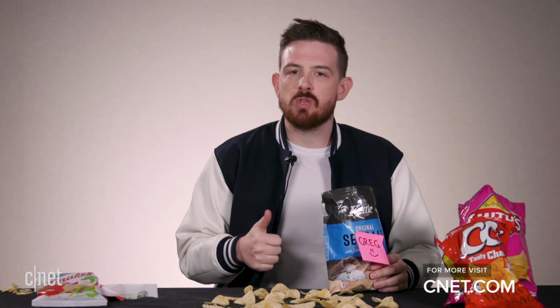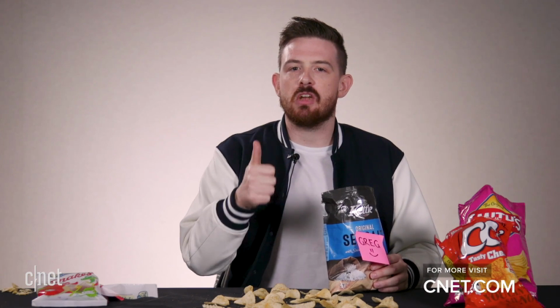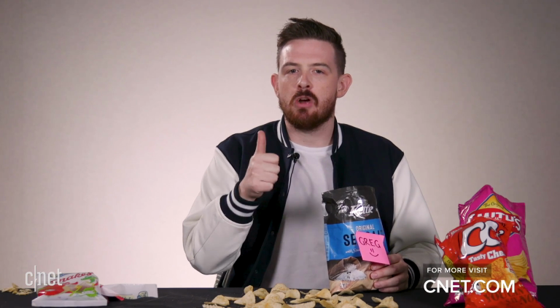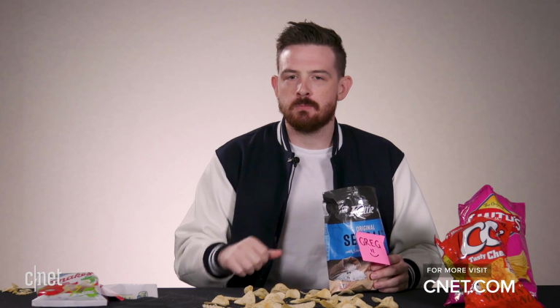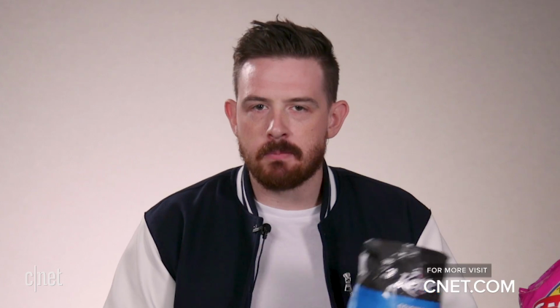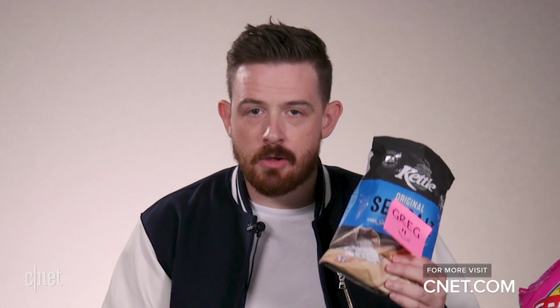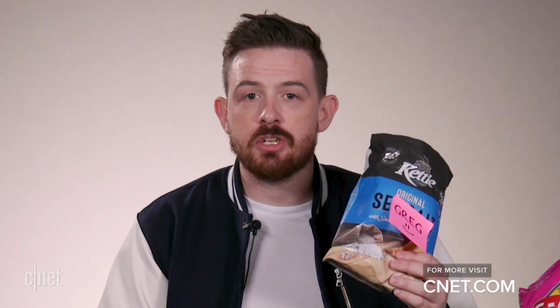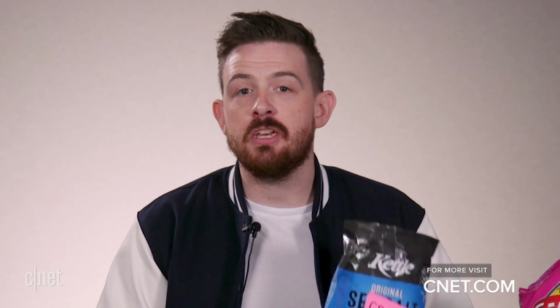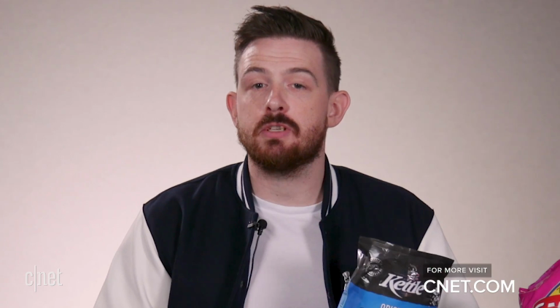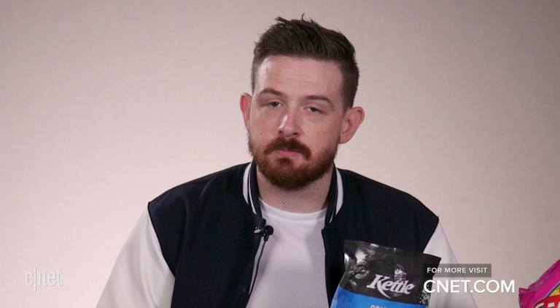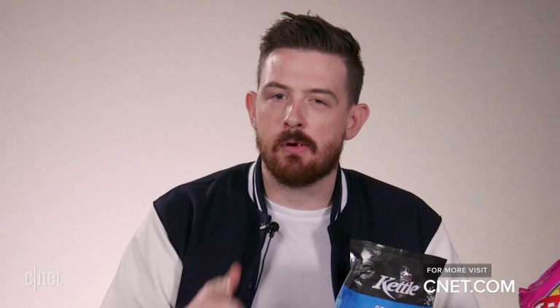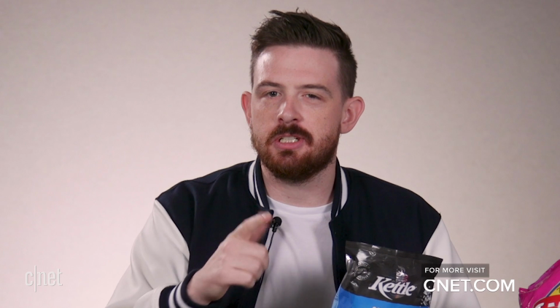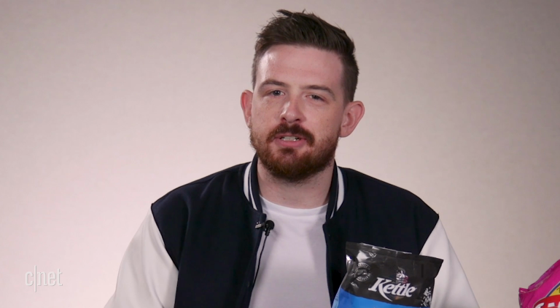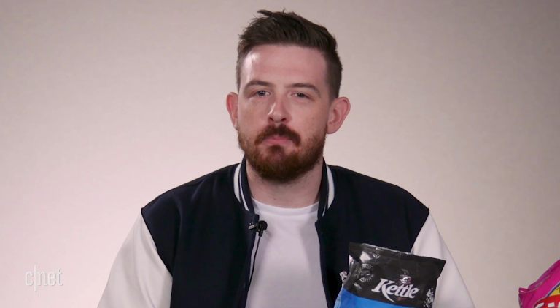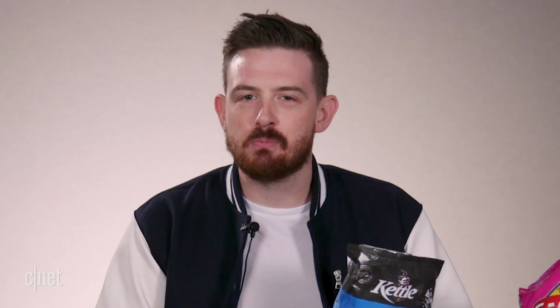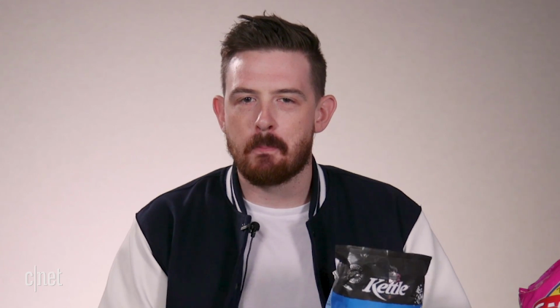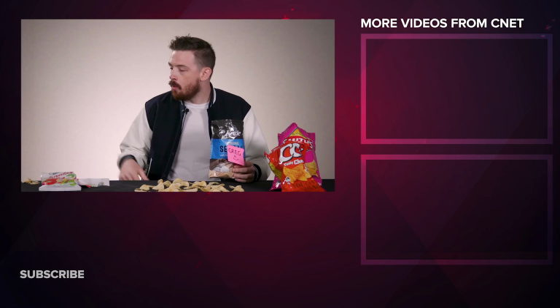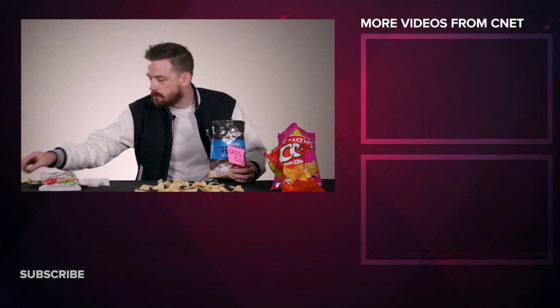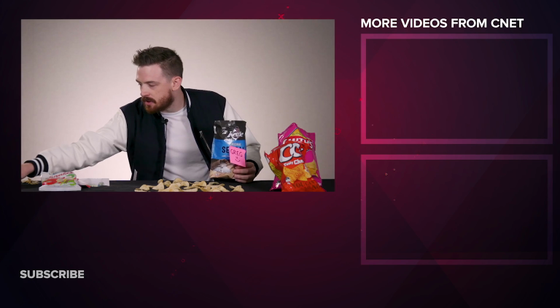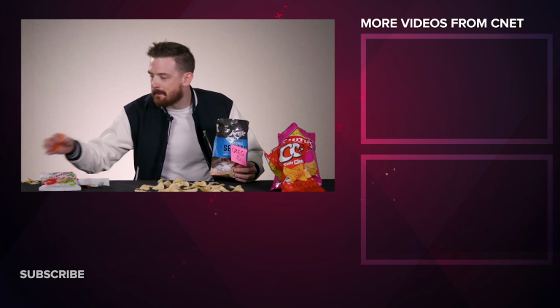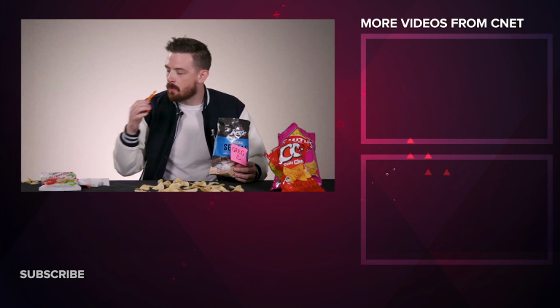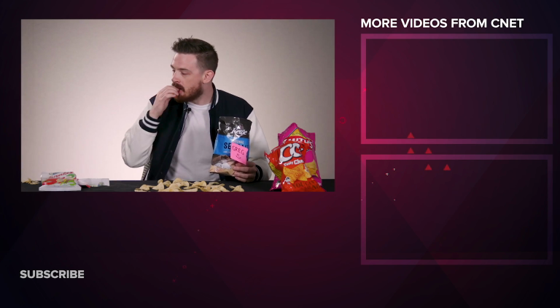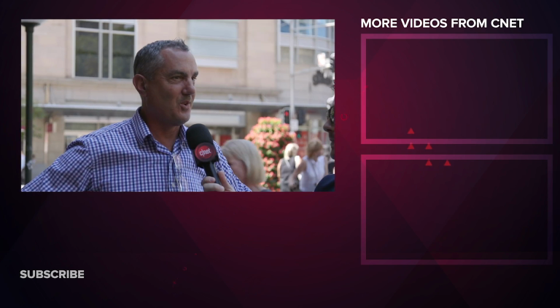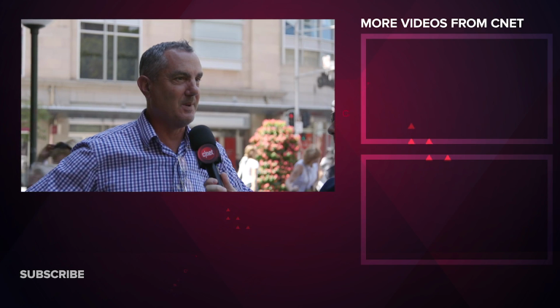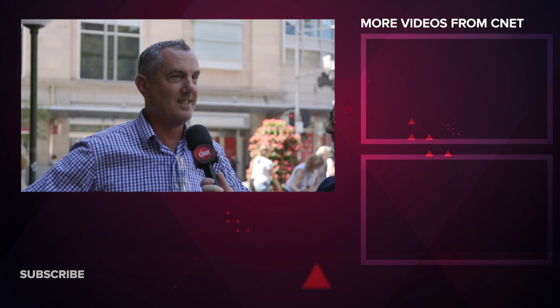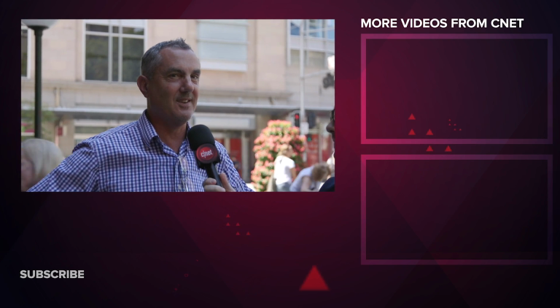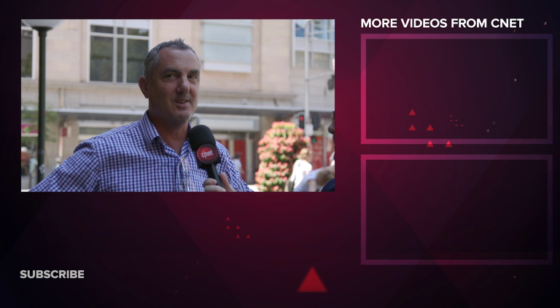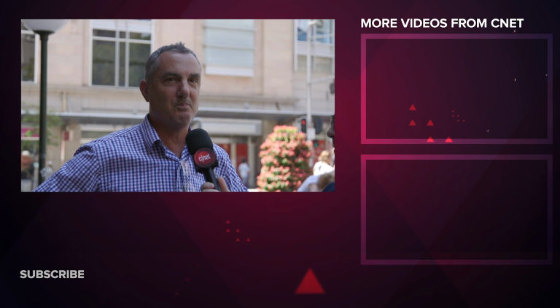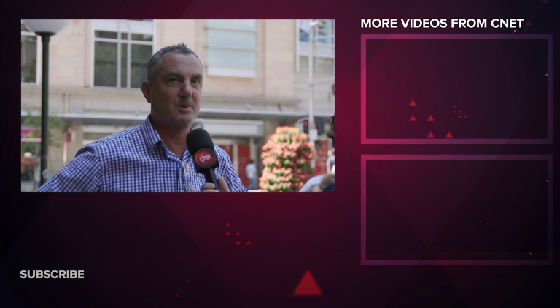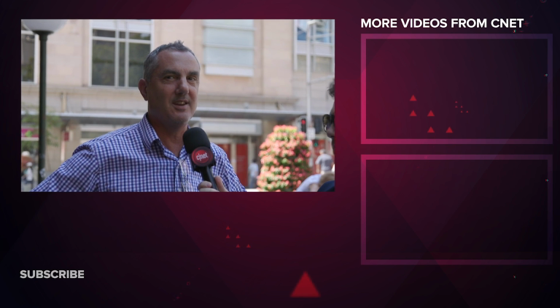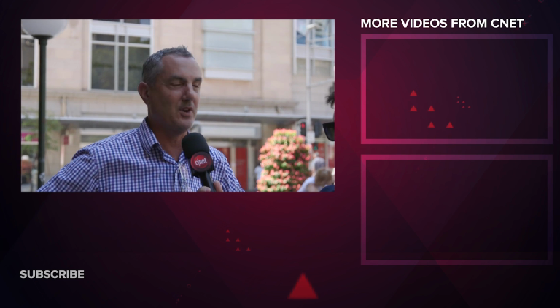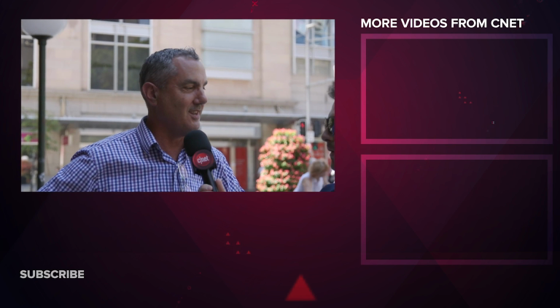I'm Jack Moran, and you're watching me eat crisps on cnad.com. Crisper — it's a component in the fridge, isn't it?